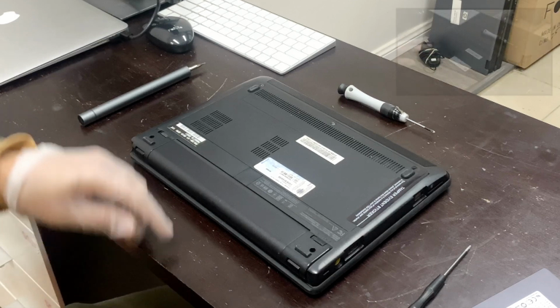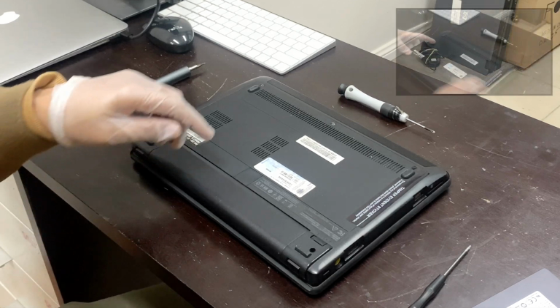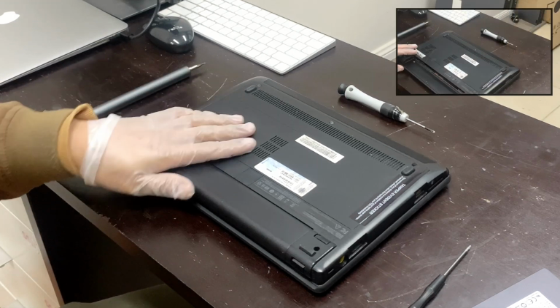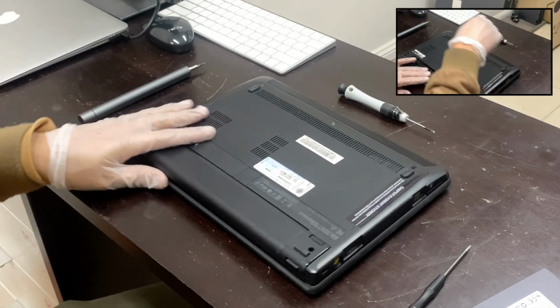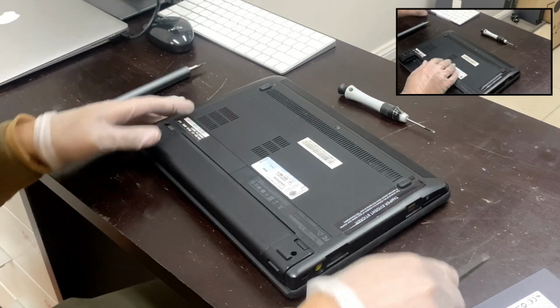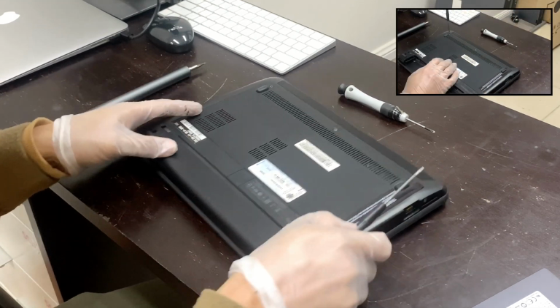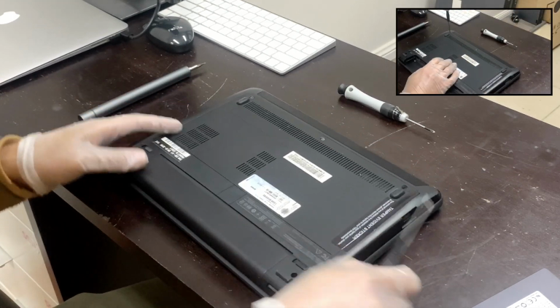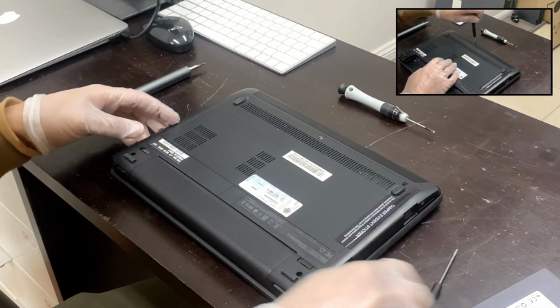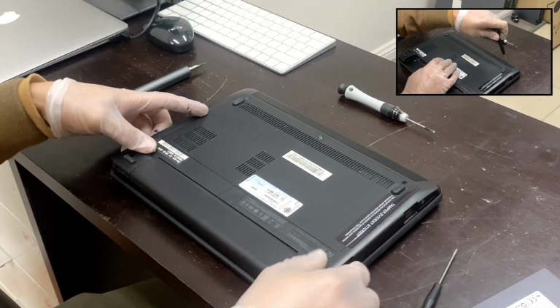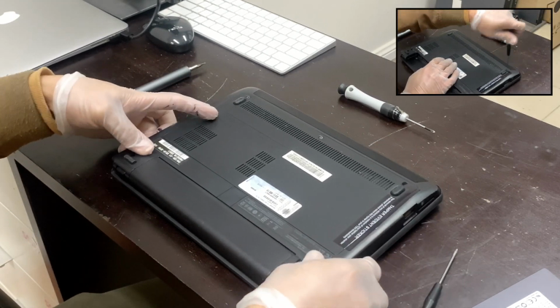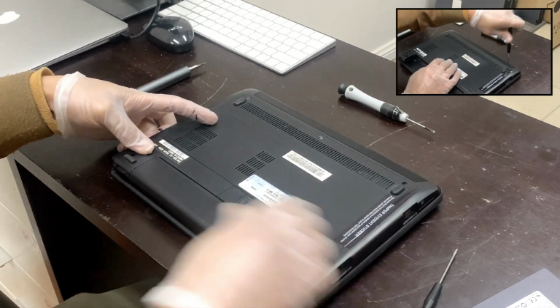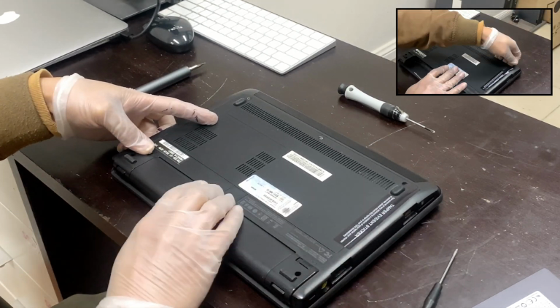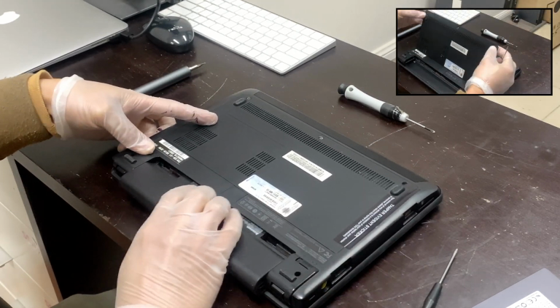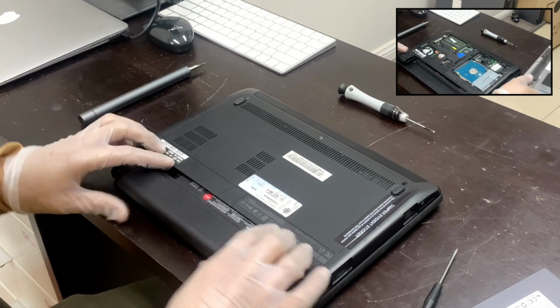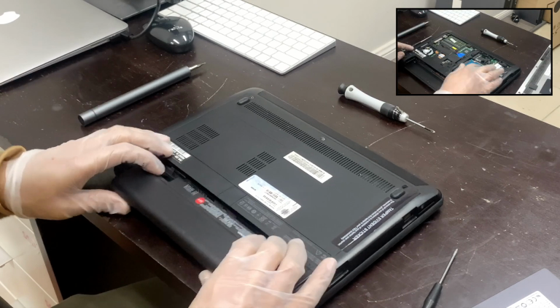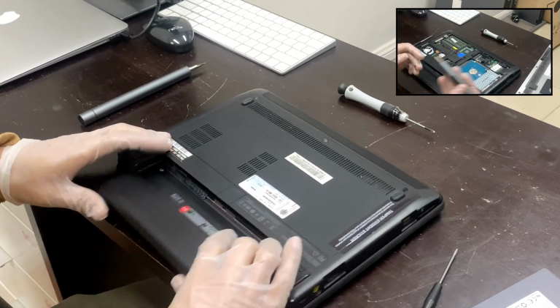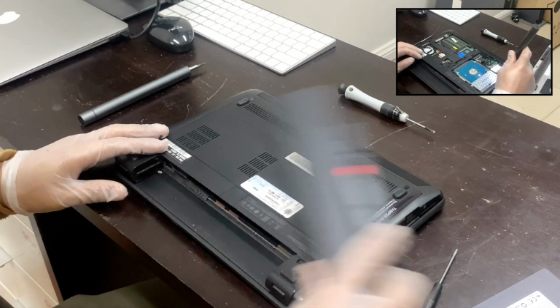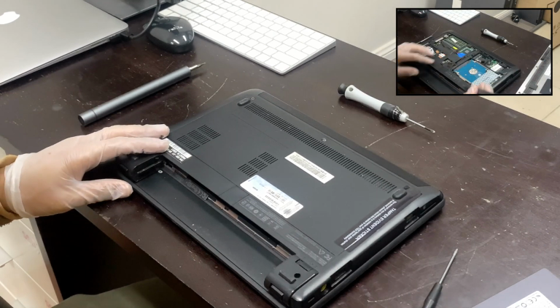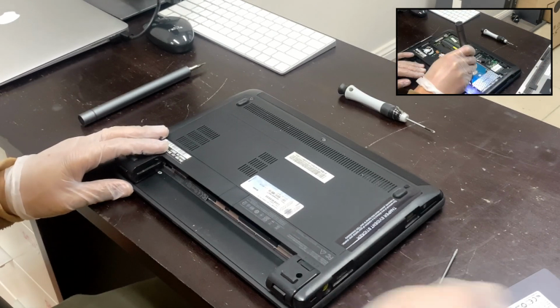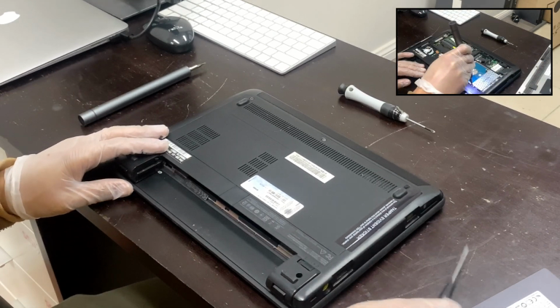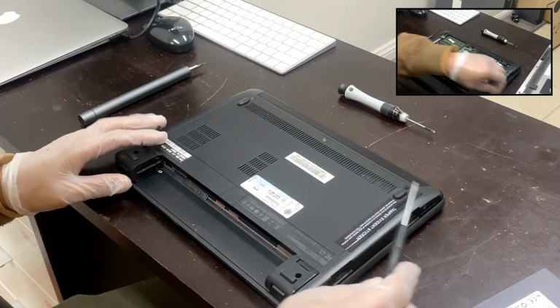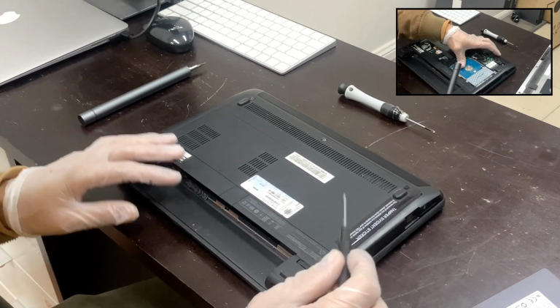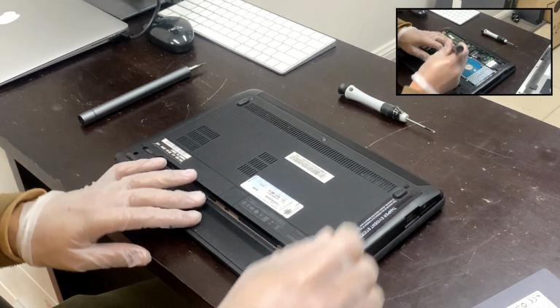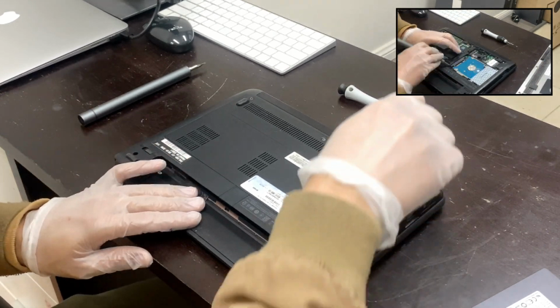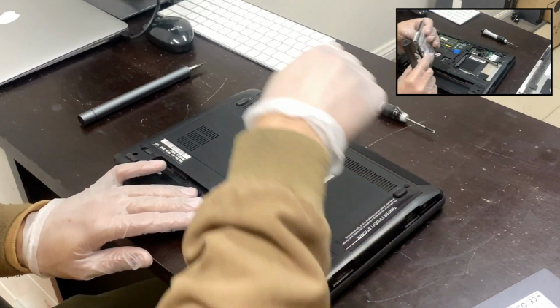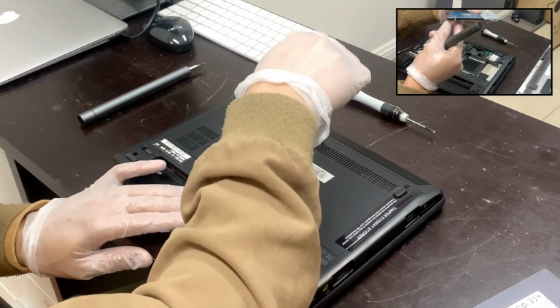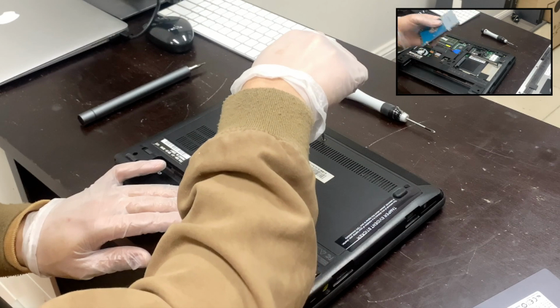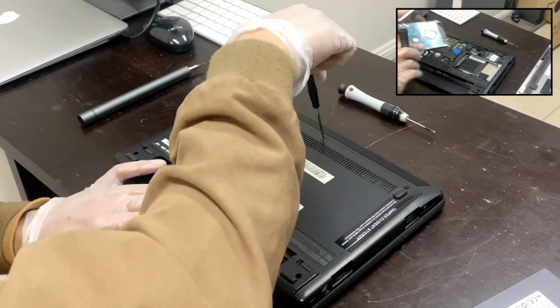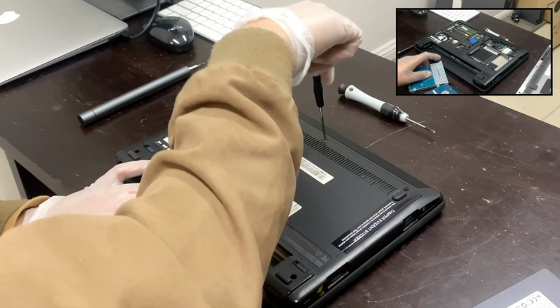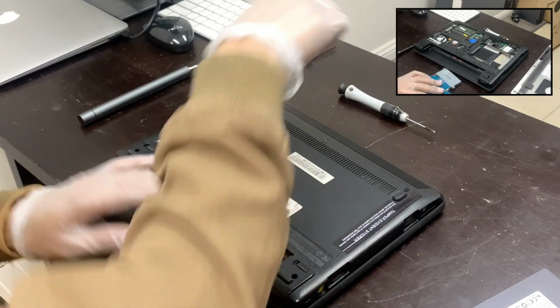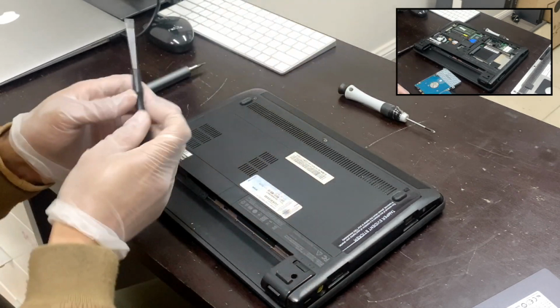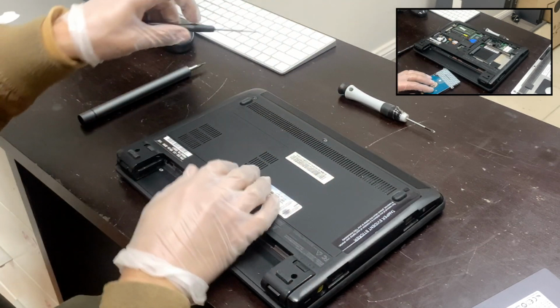In this video we are going to upgrade the SSD on a Lenovo ThinkPad X130E. First of all we need to remove the battery, and then we need a T5 Torx screwdriver.